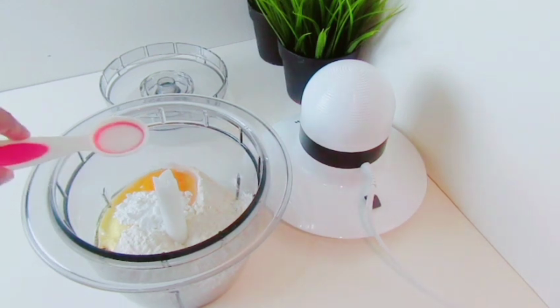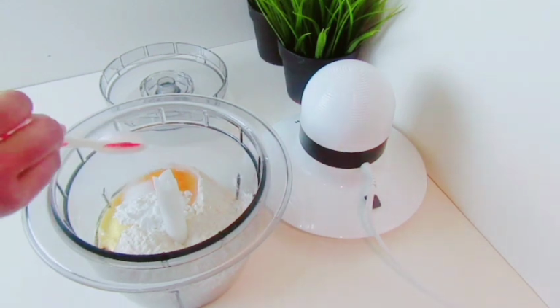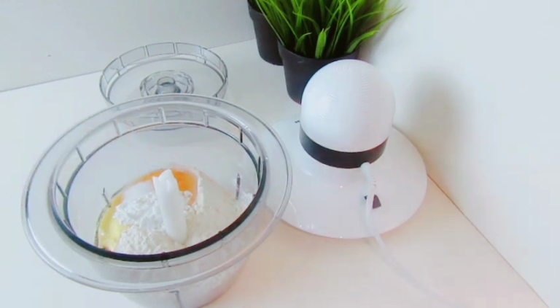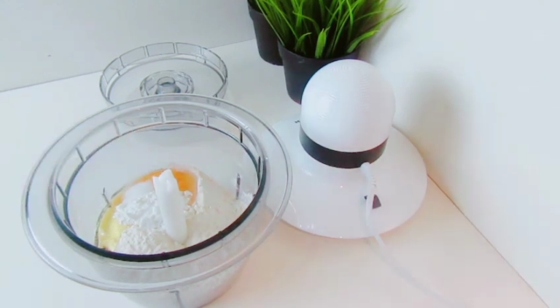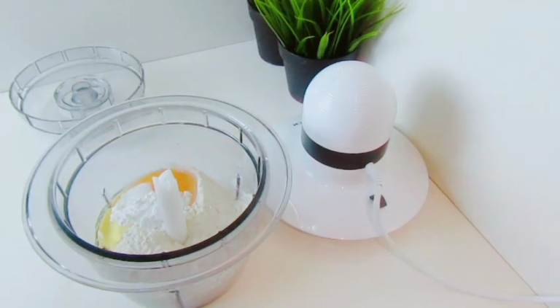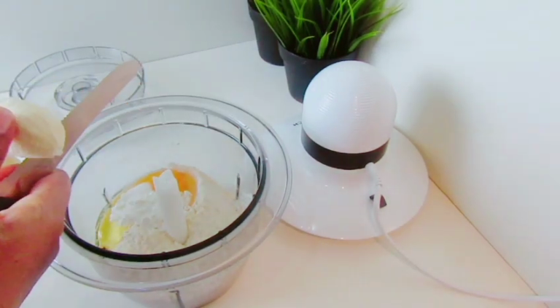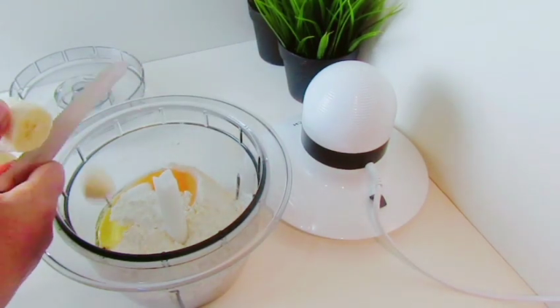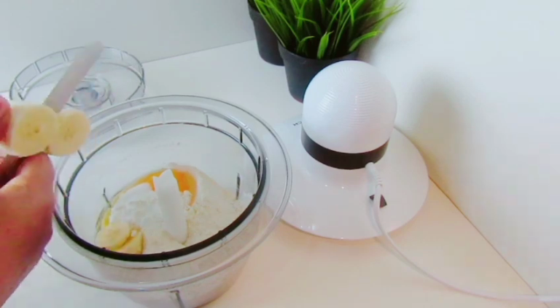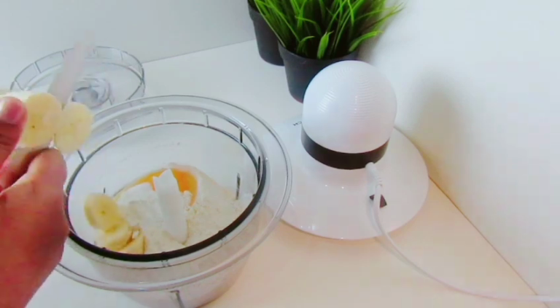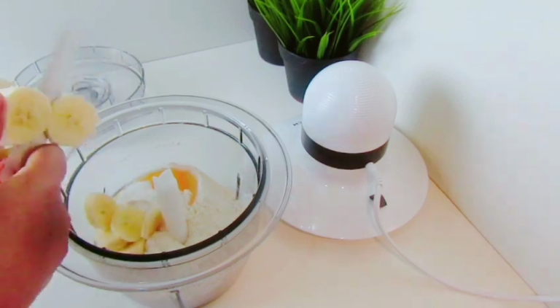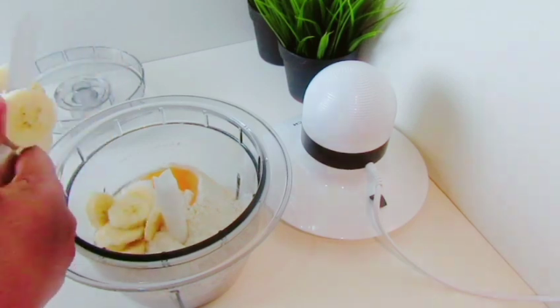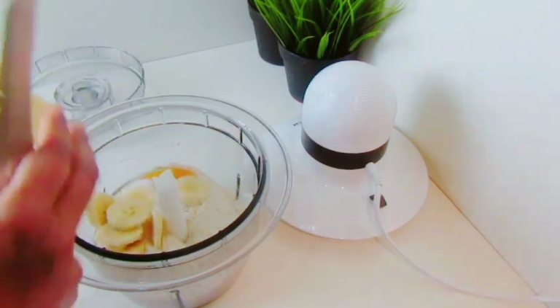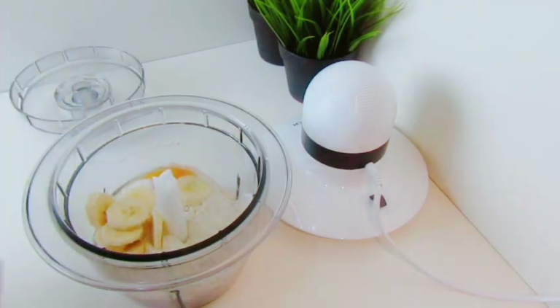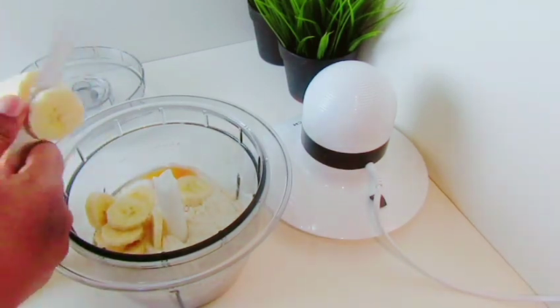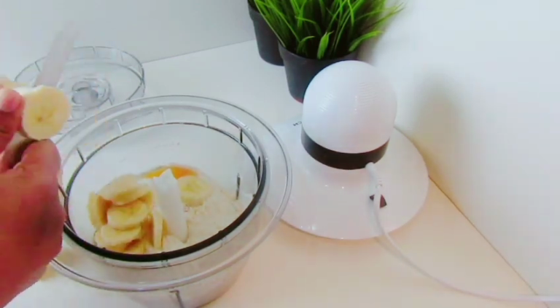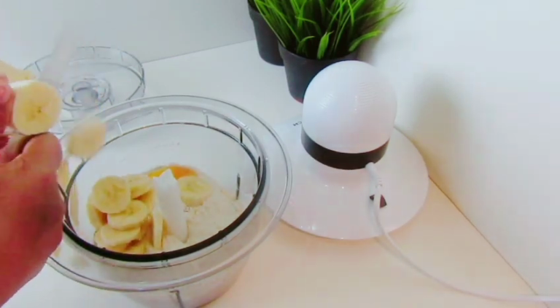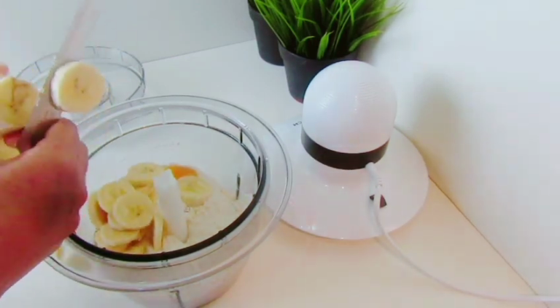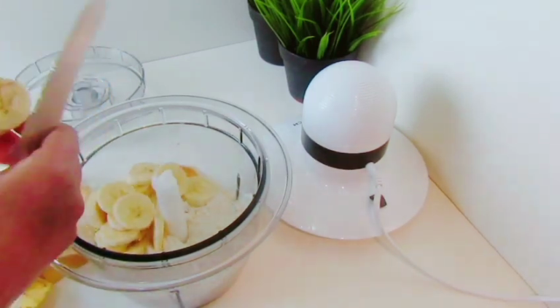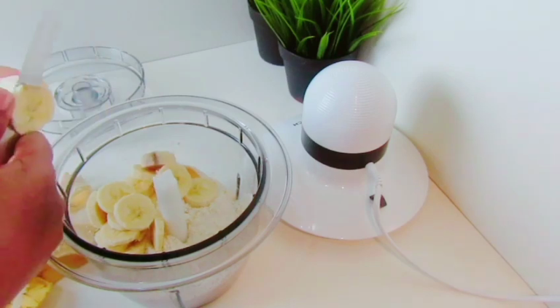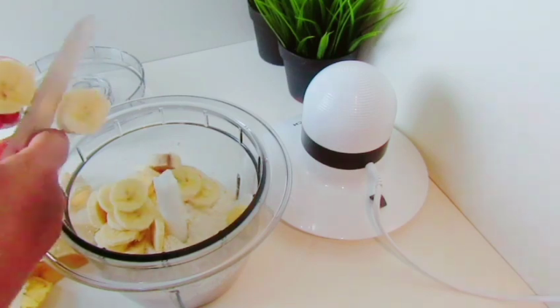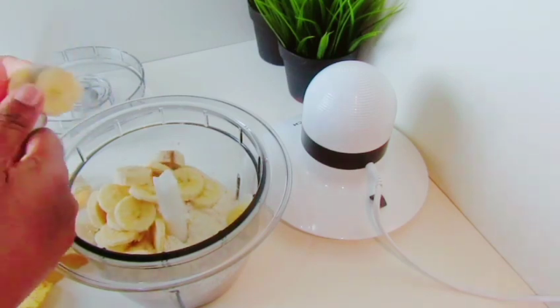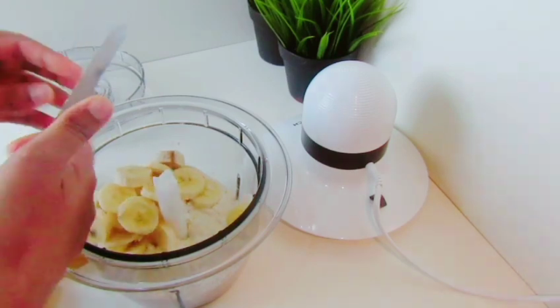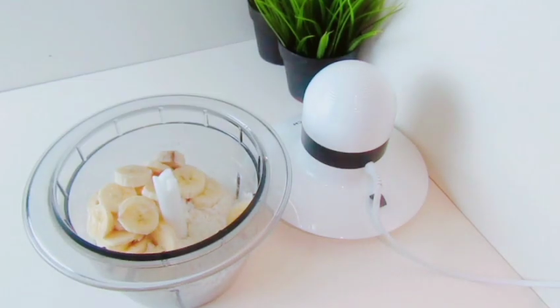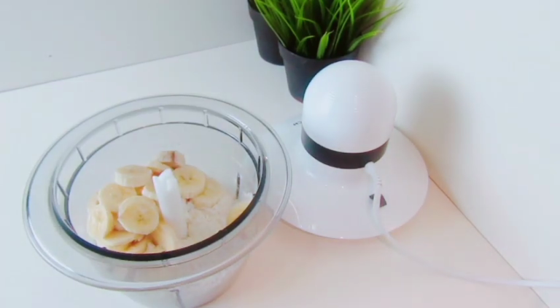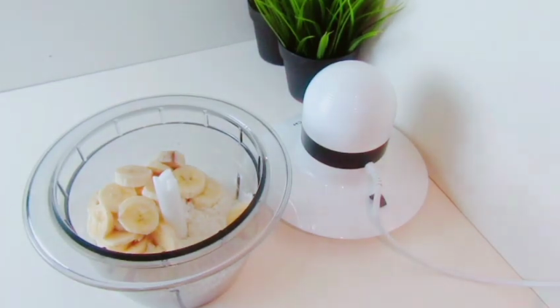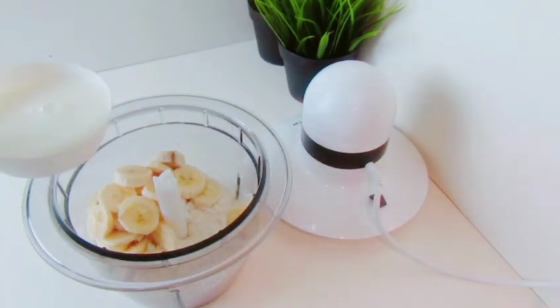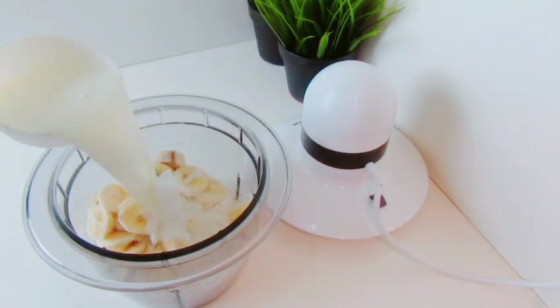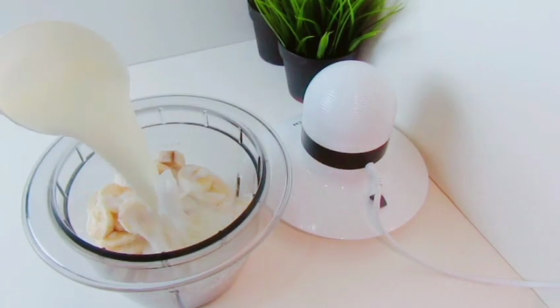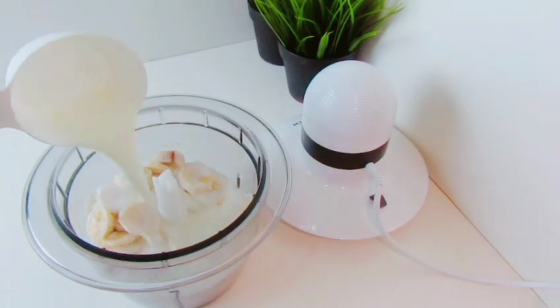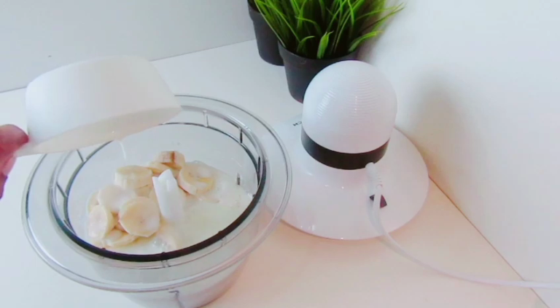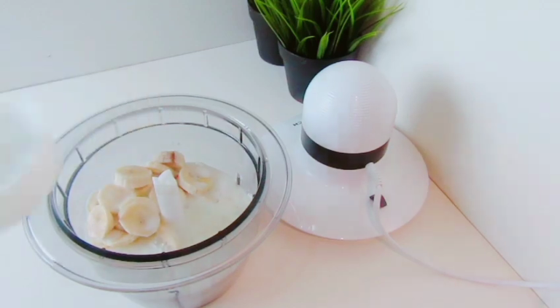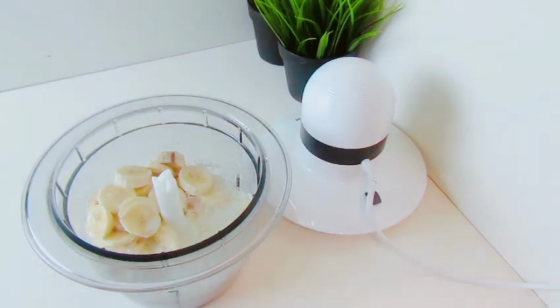Then add baking powder and baking soda. Then we will blend it in.